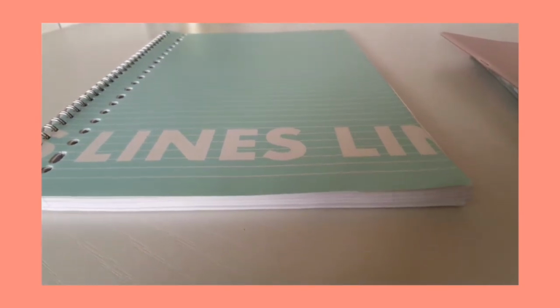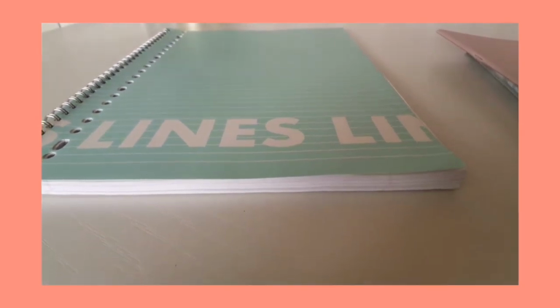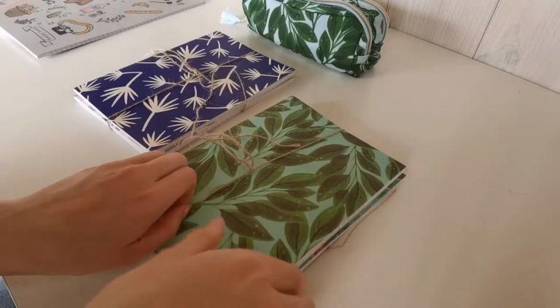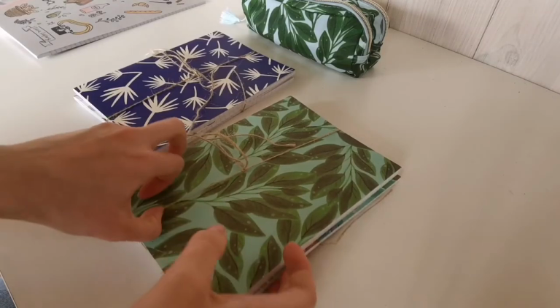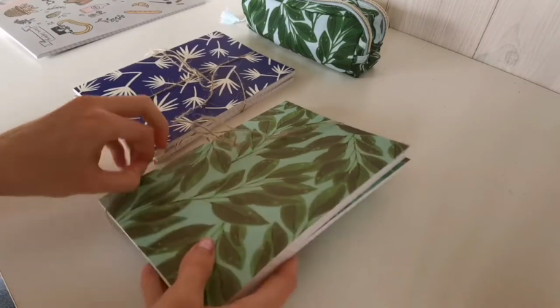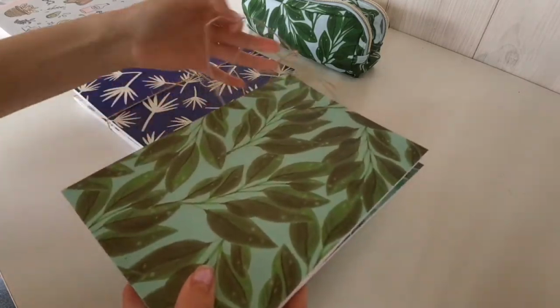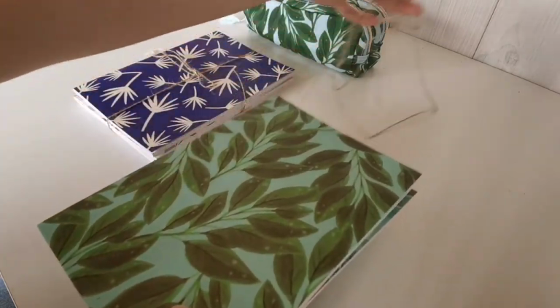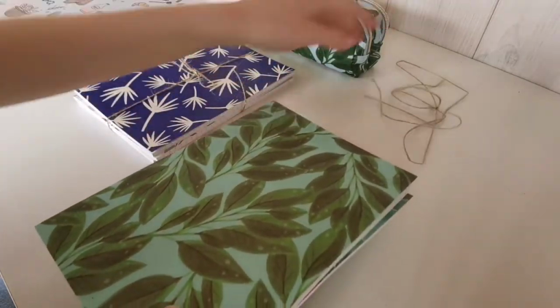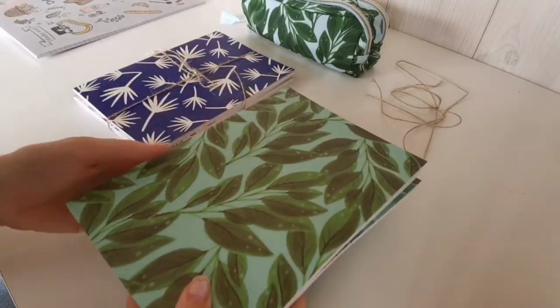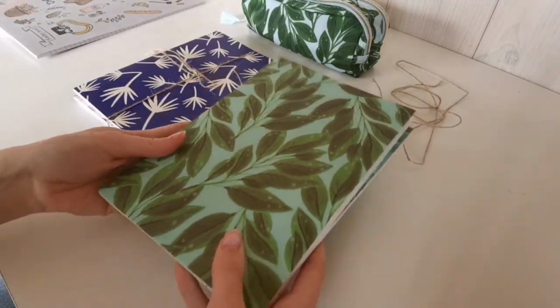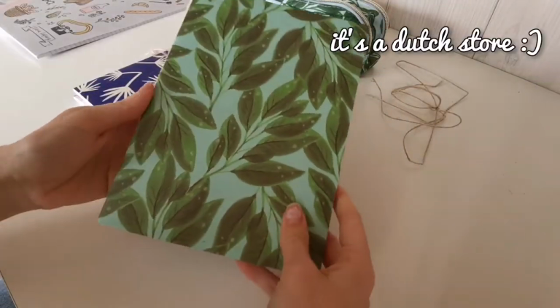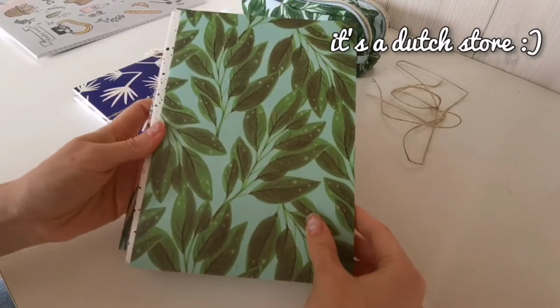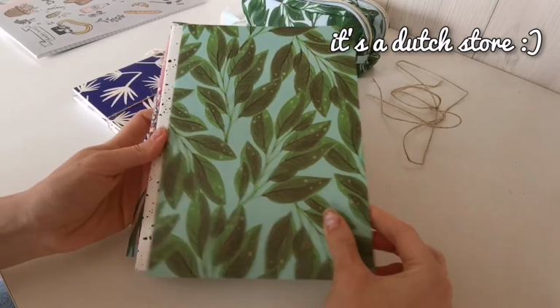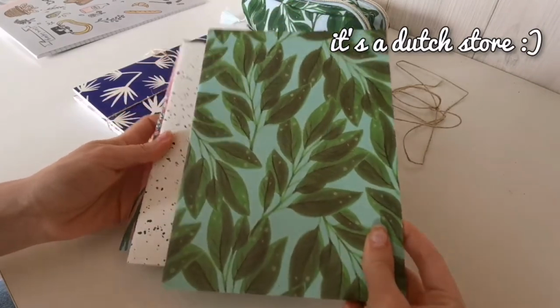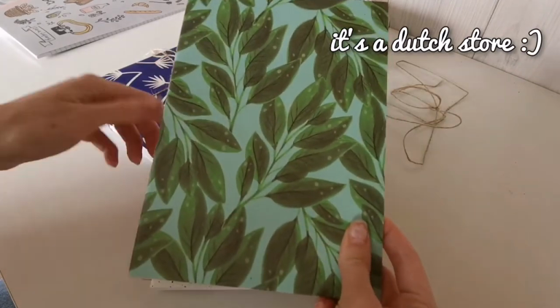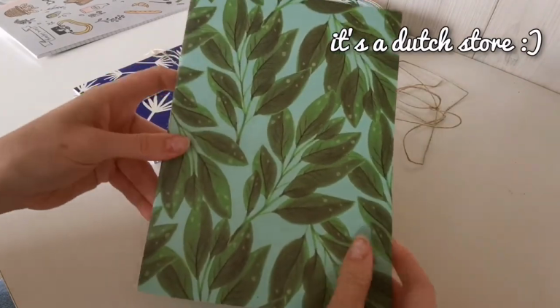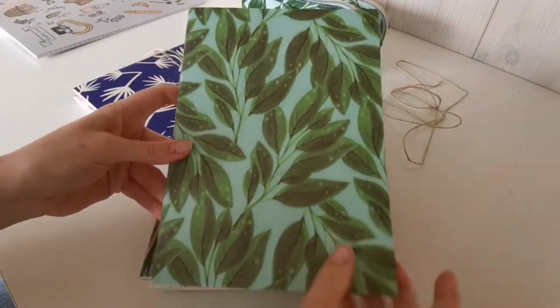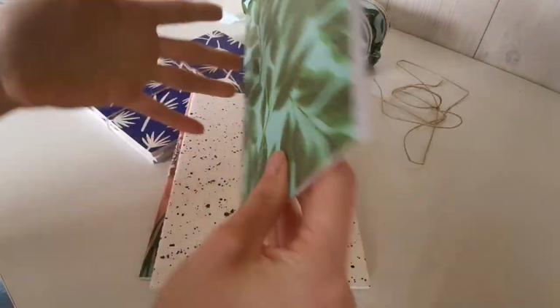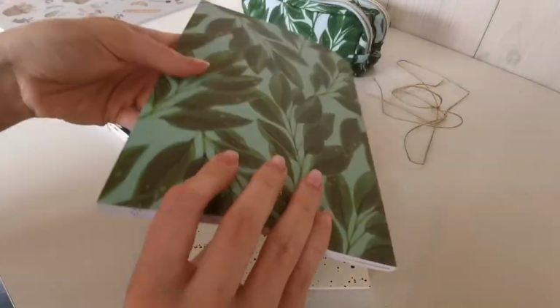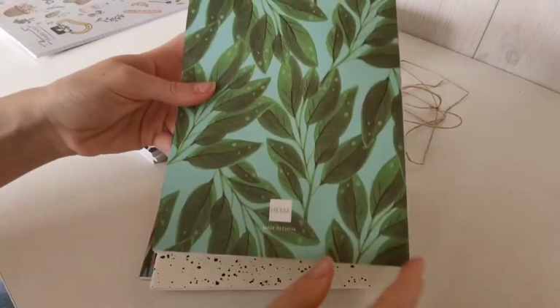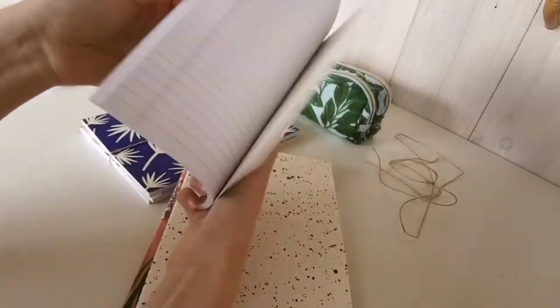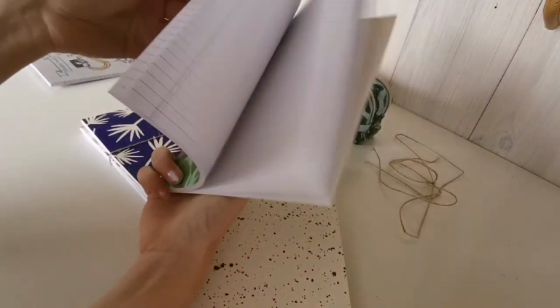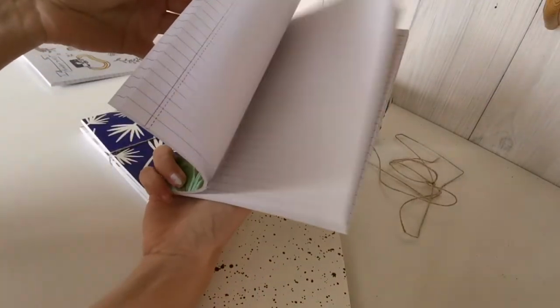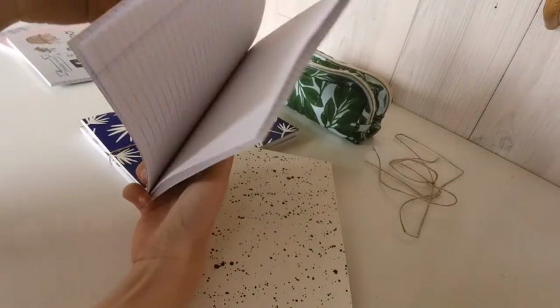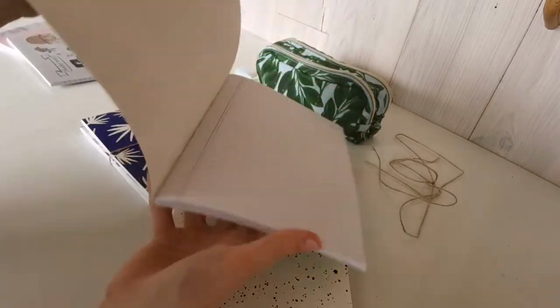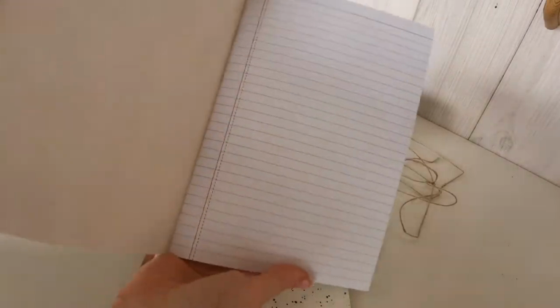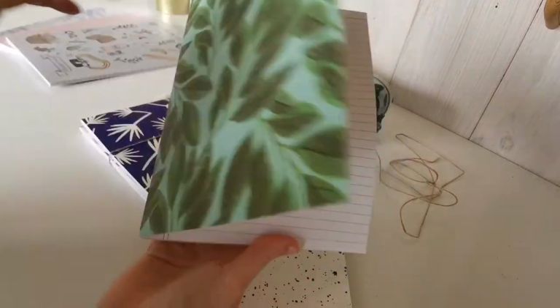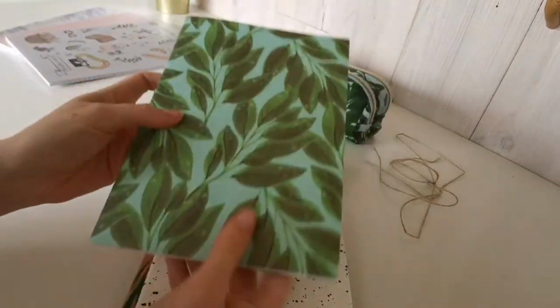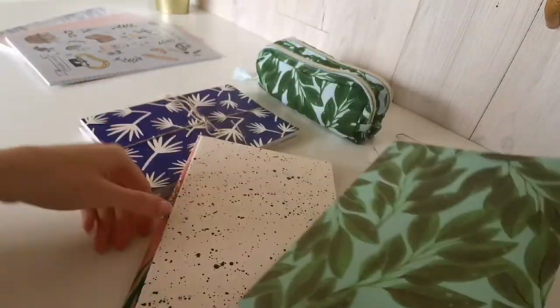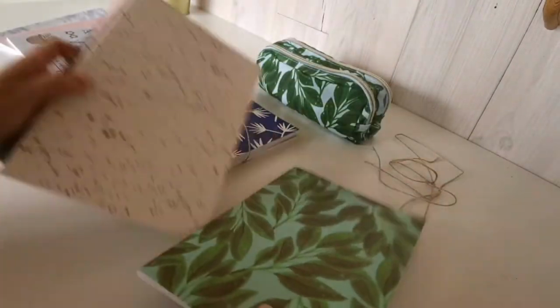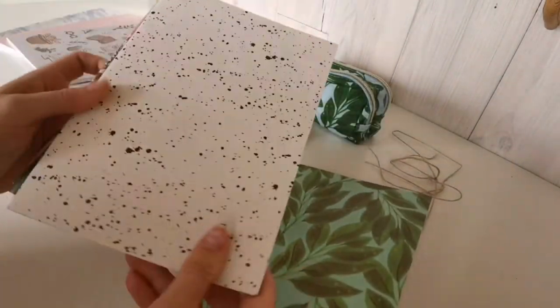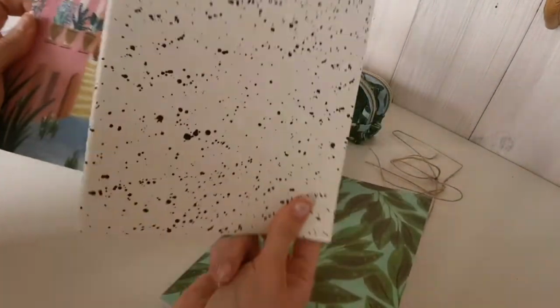Next we've got these very cute notebooks. I got them again from the HEMA. They are also kind of plant themed, well at least this one is. It has a really nice structure and they're also pretty strong so they can be stored in my bag.